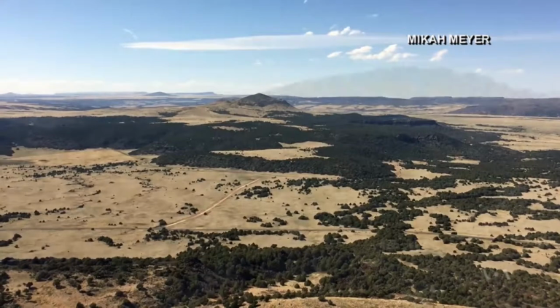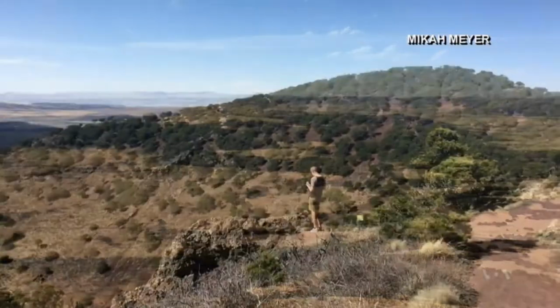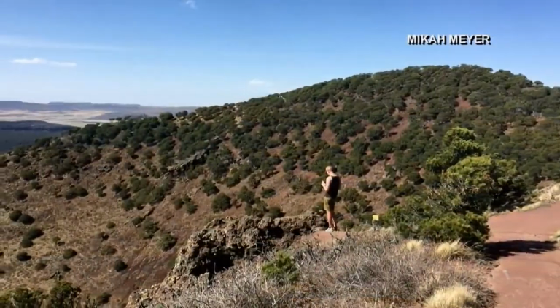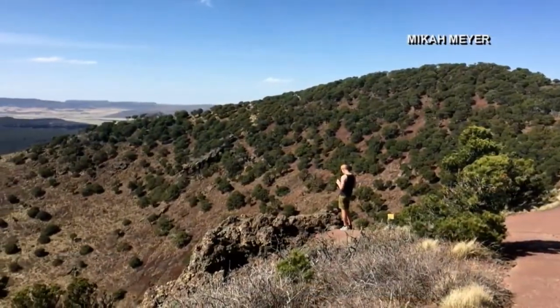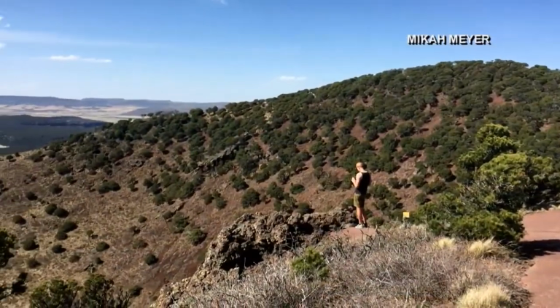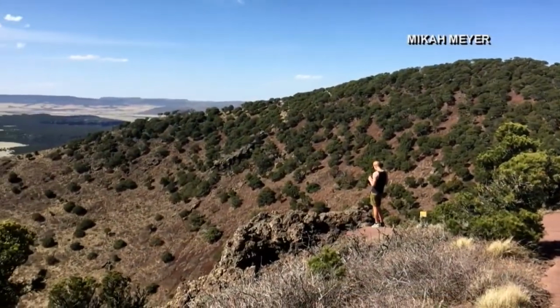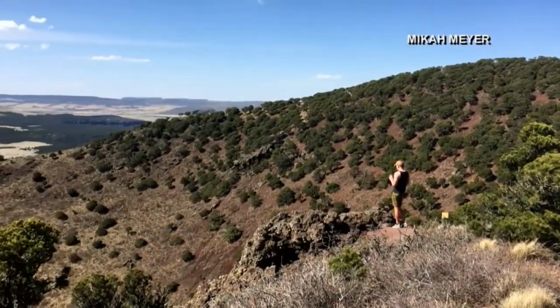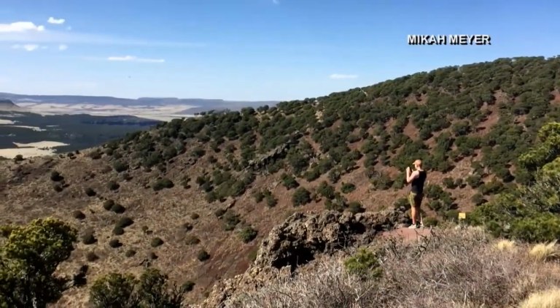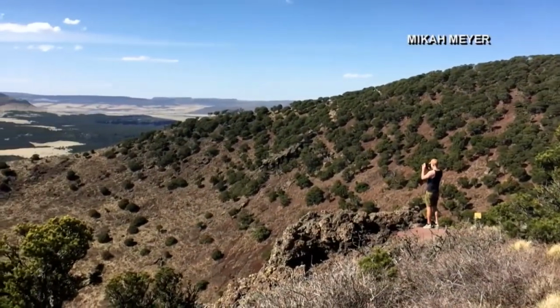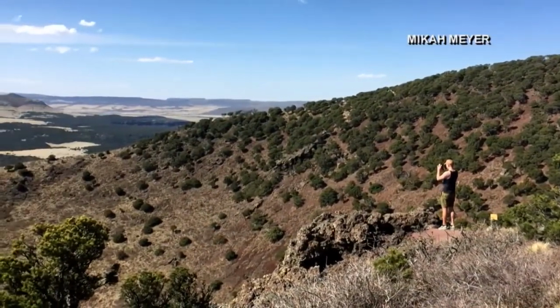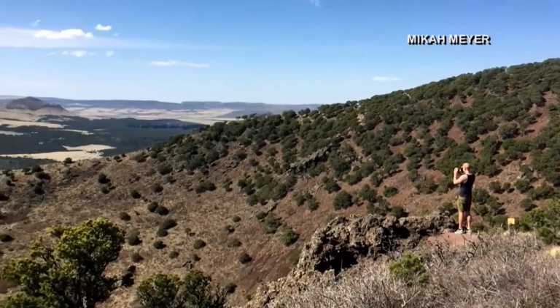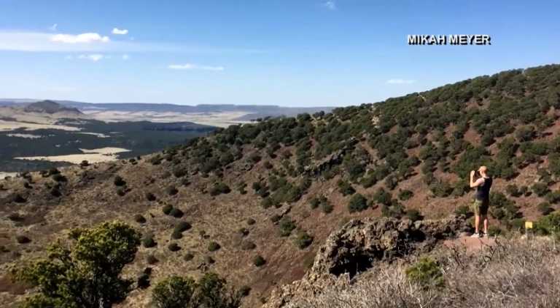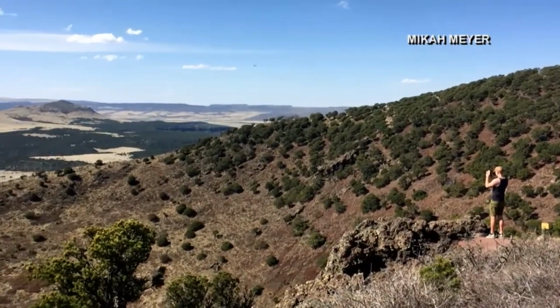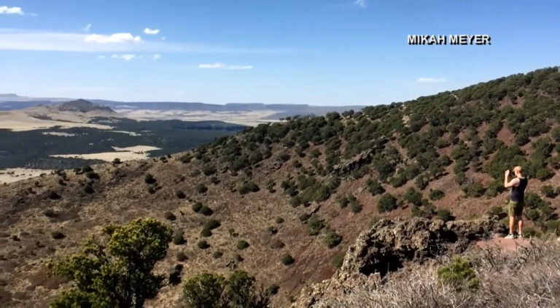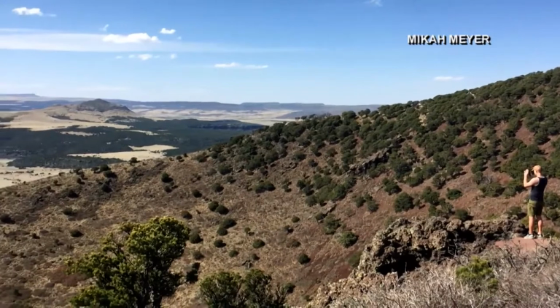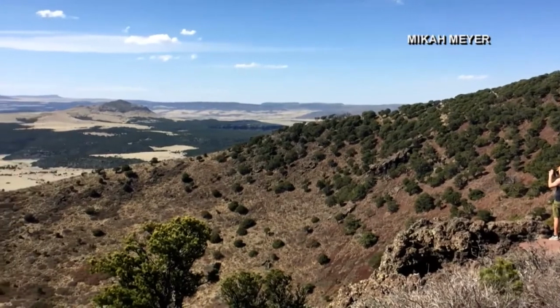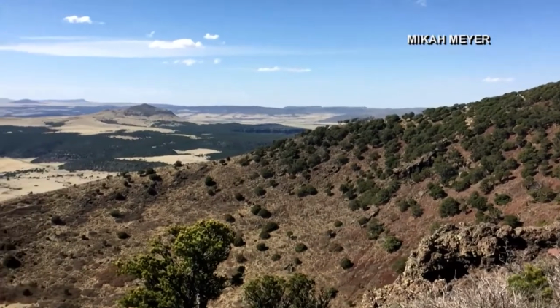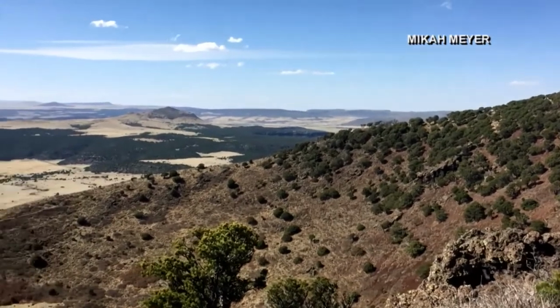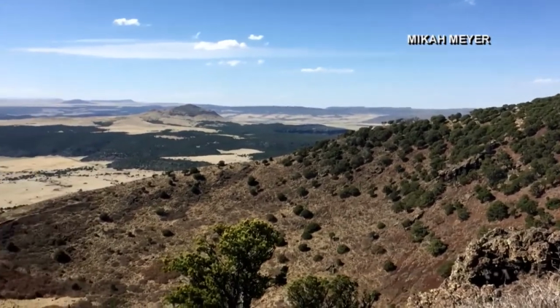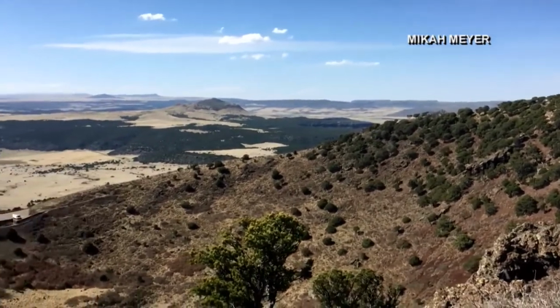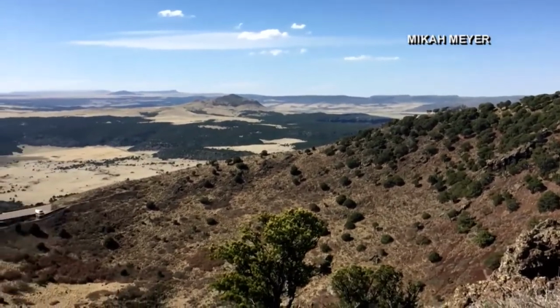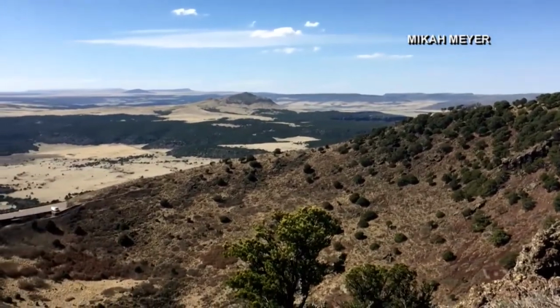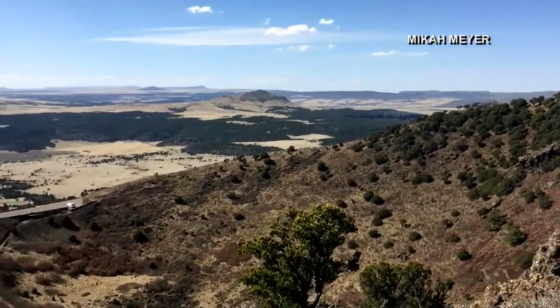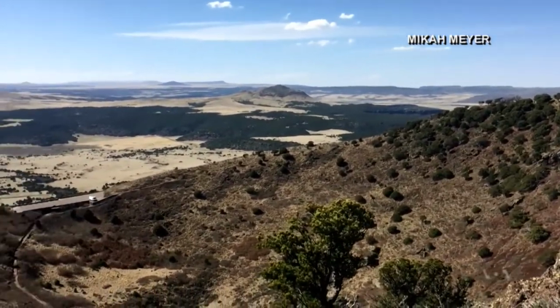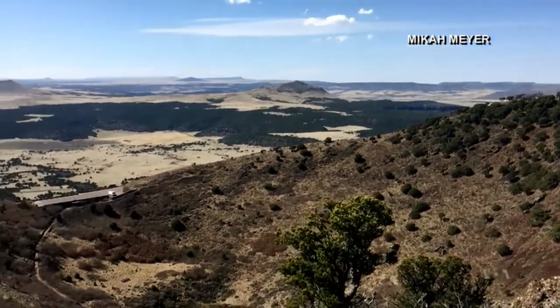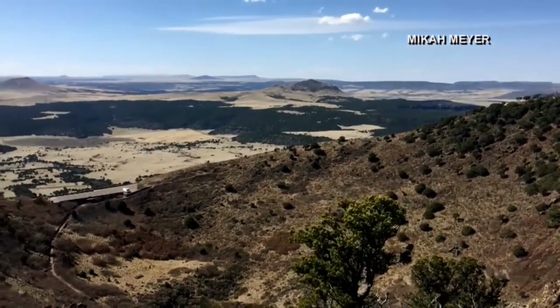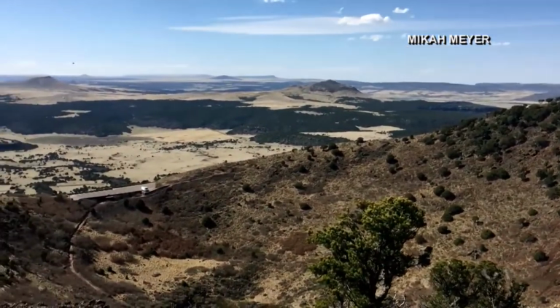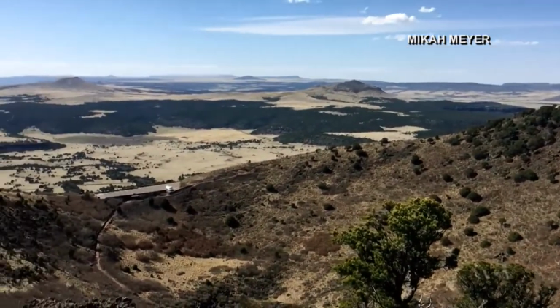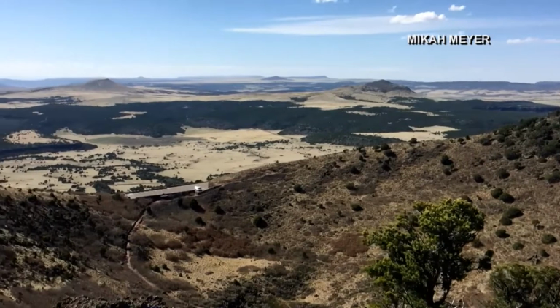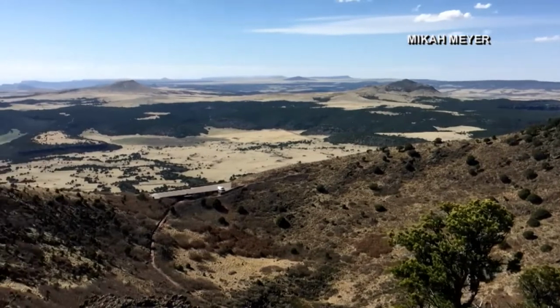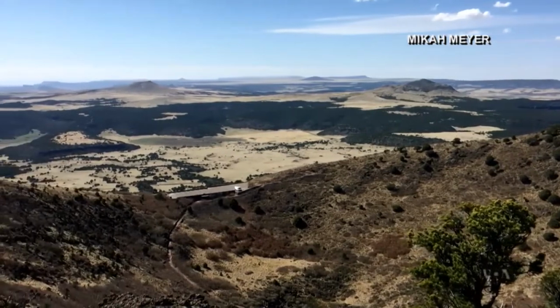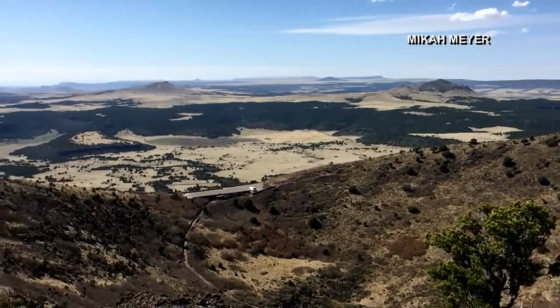Micah looks forward to visiting other national park site wonders as he continues his travels through the land of enchantment, the state of New Mexico. Julie Tabo, VOA News, Washington.